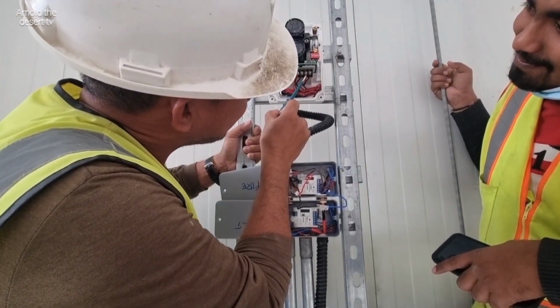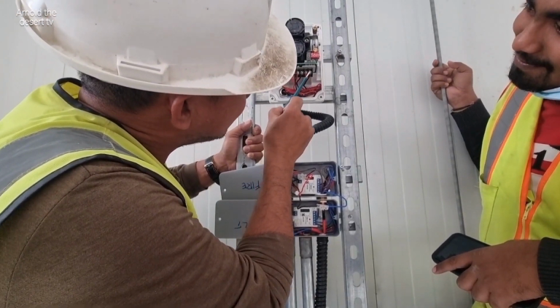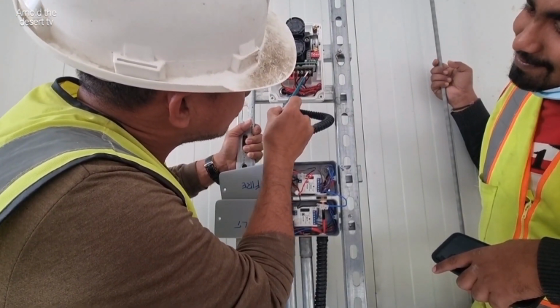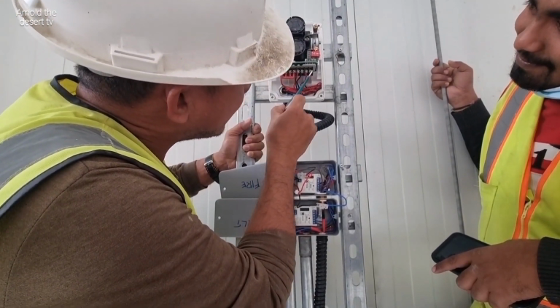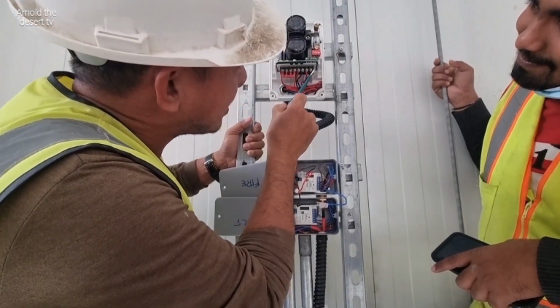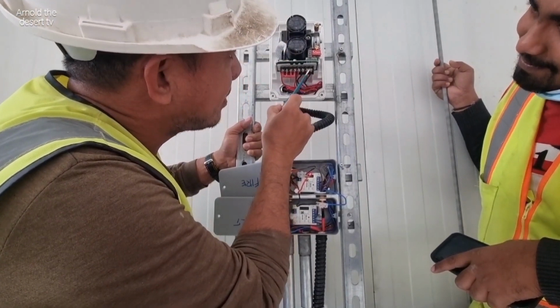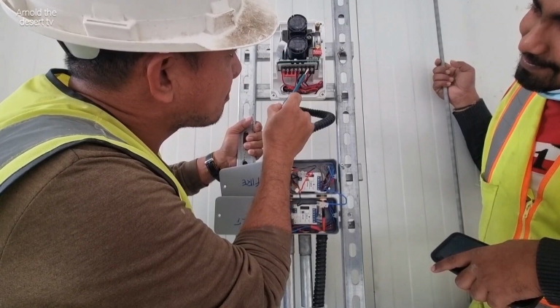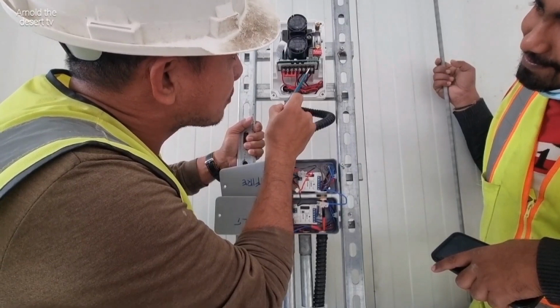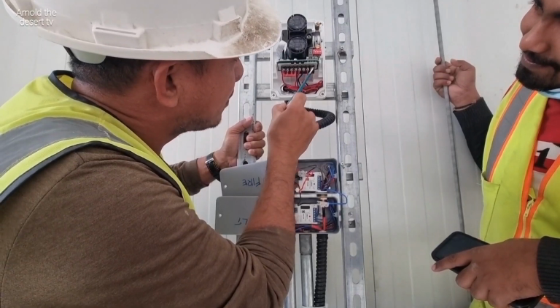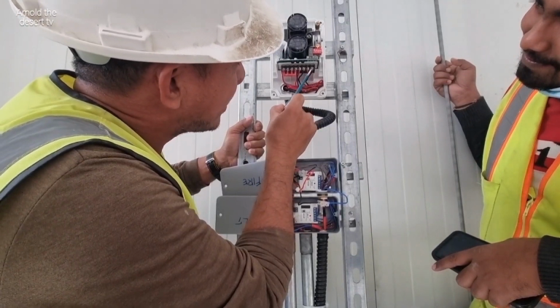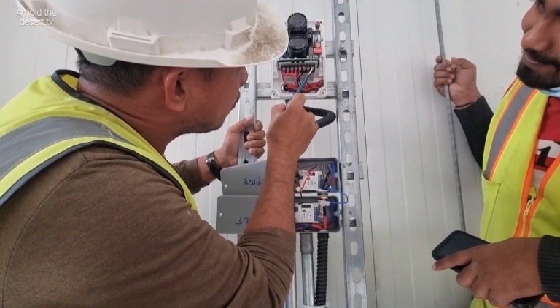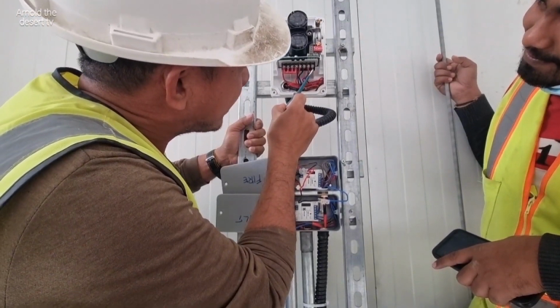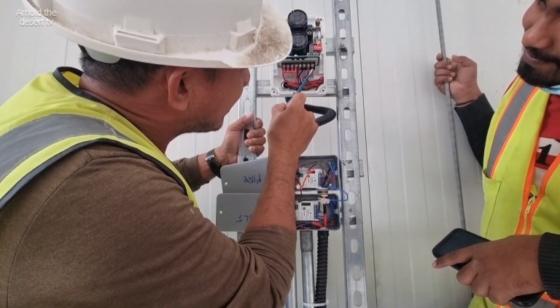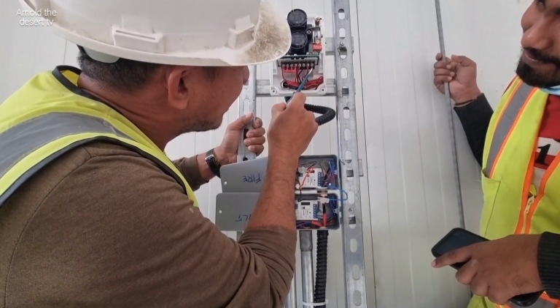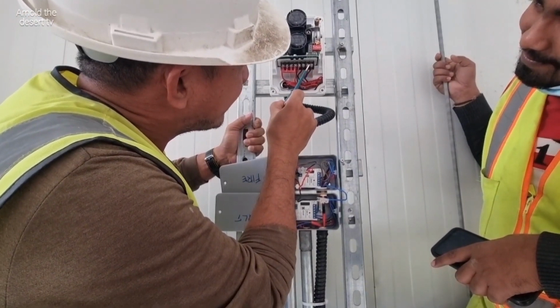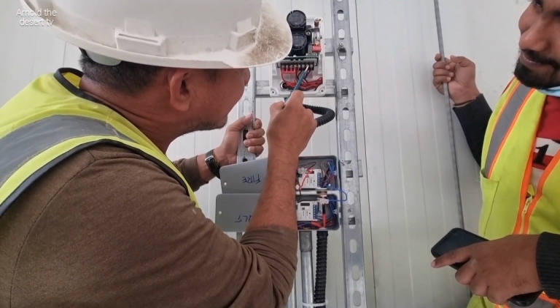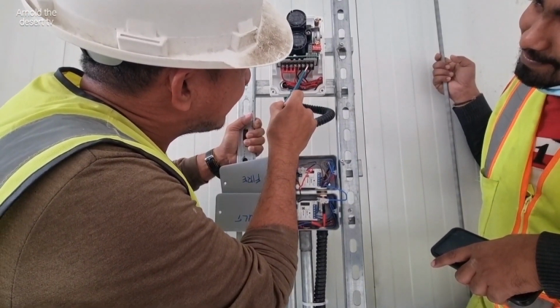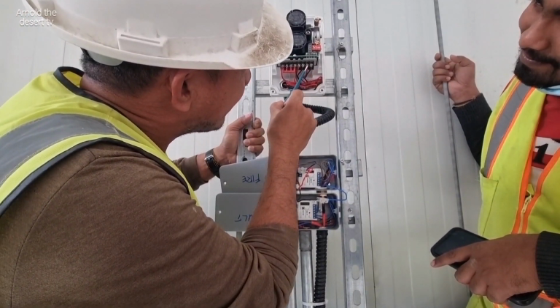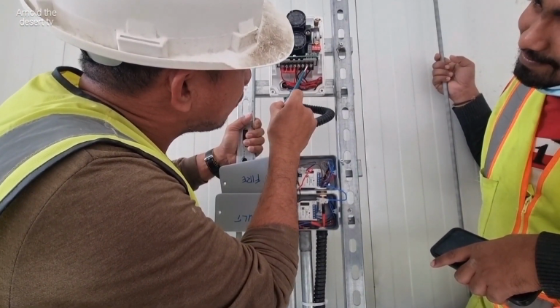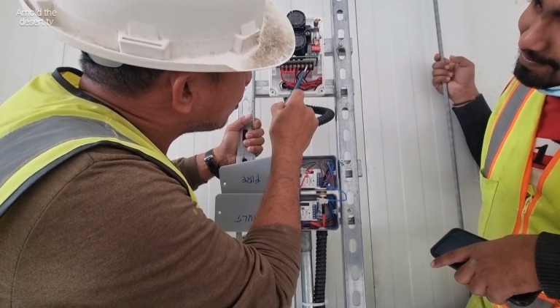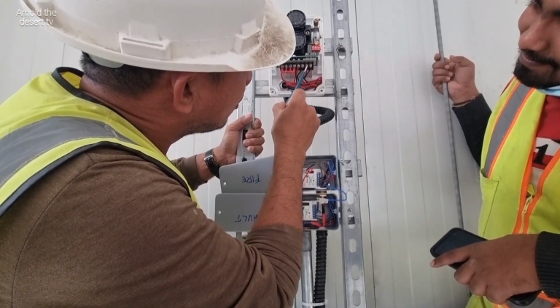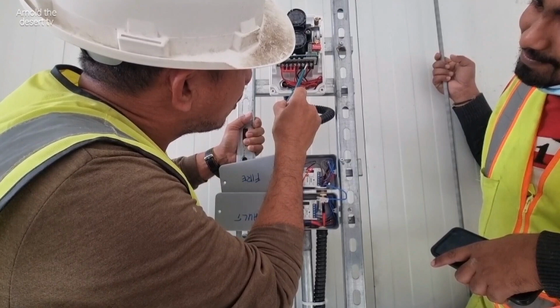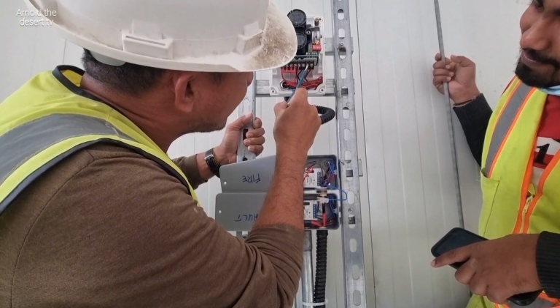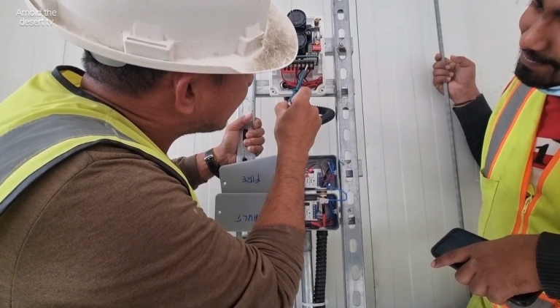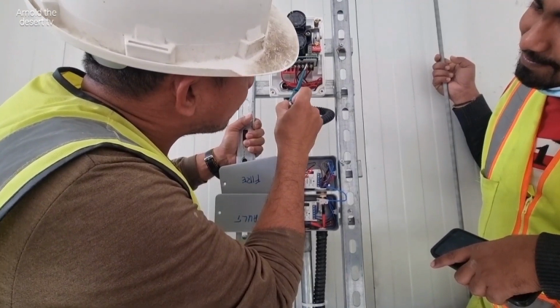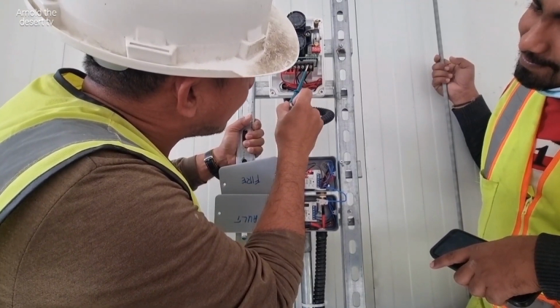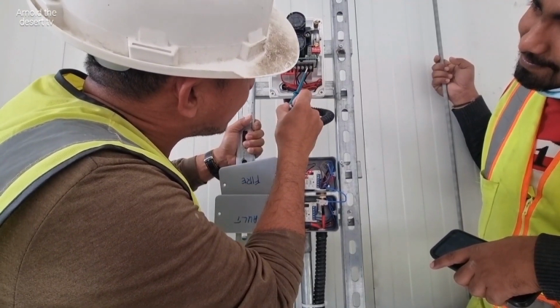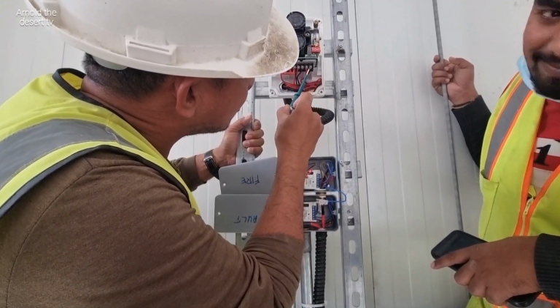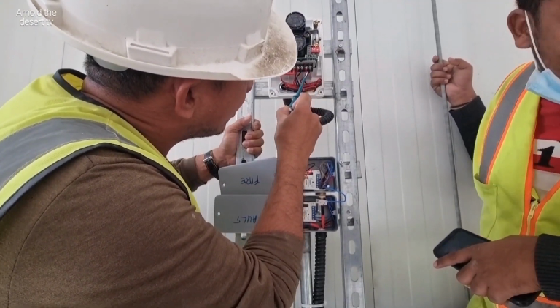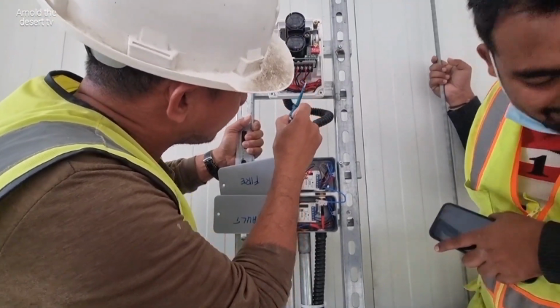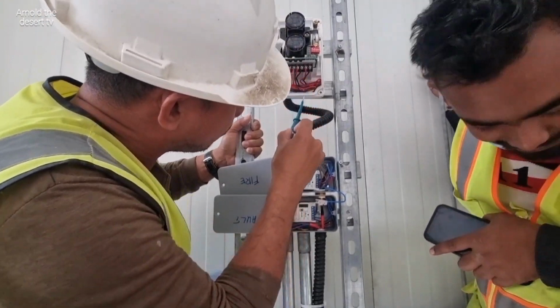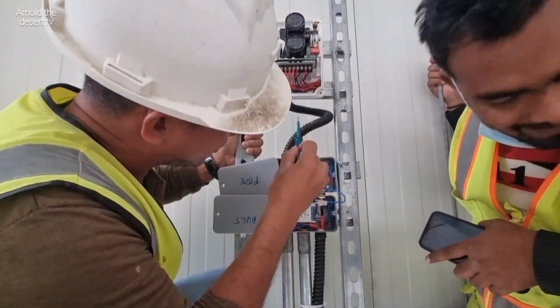This is normally closed. One terminal for the normally closed is connected to the neutral here, from neutral power.